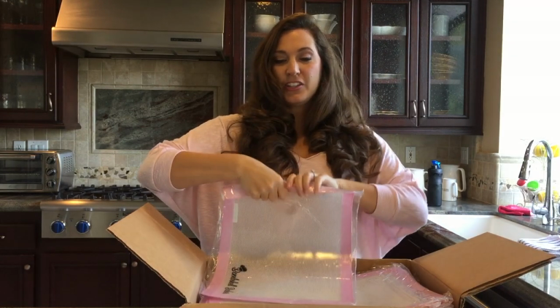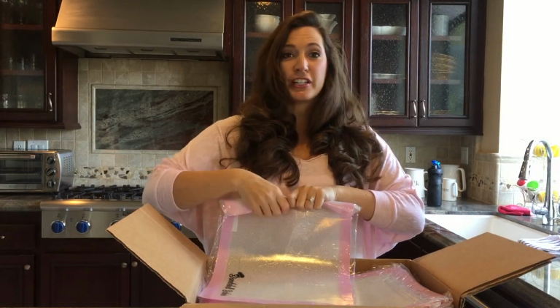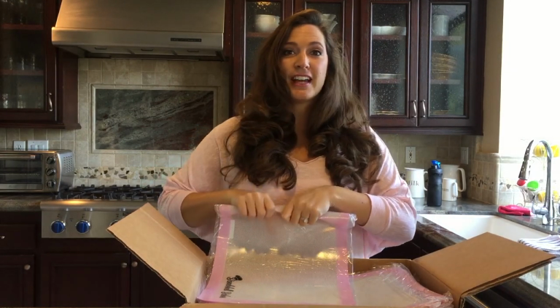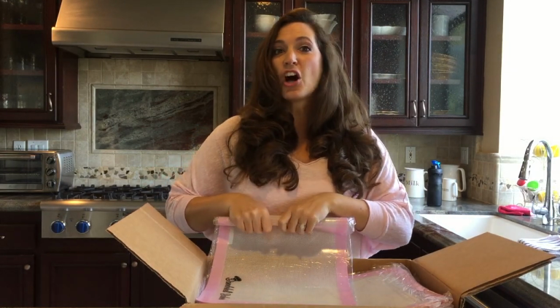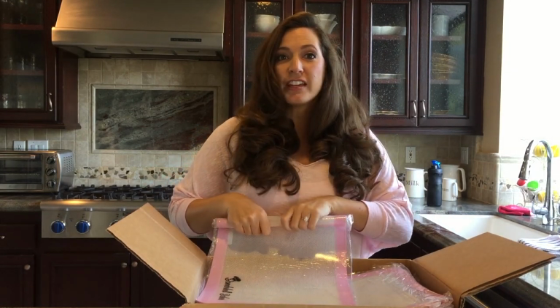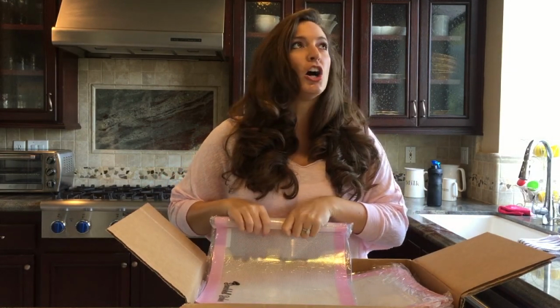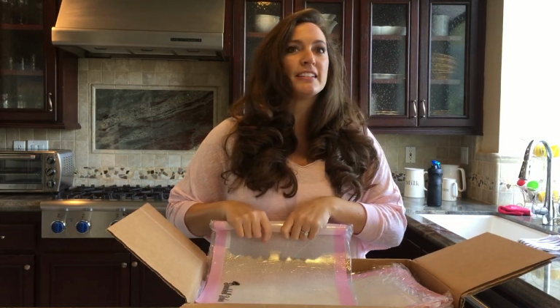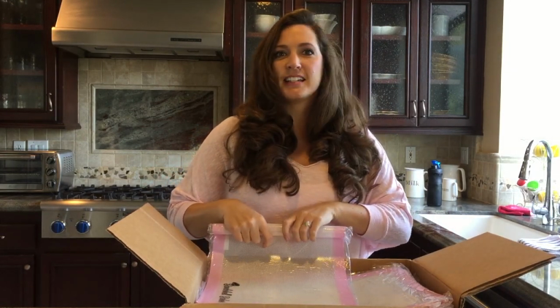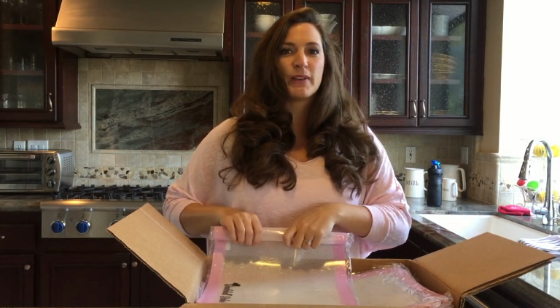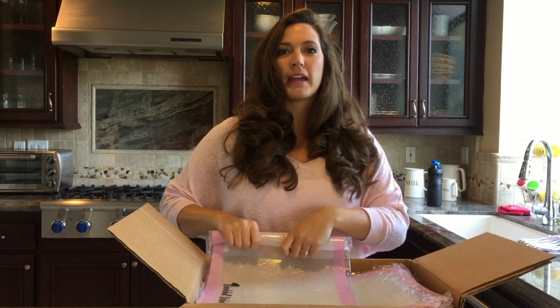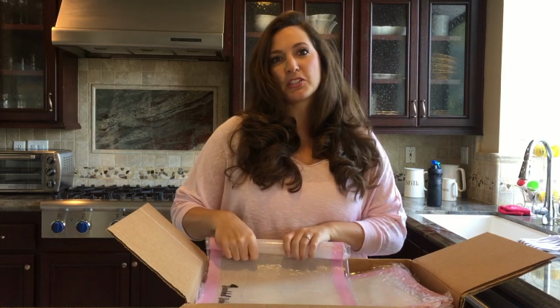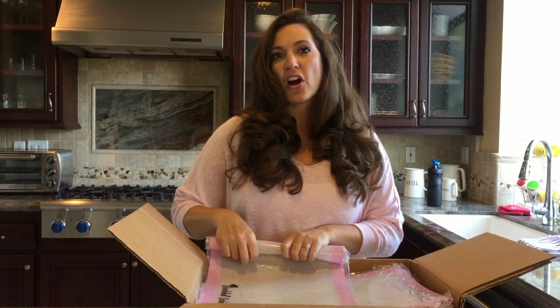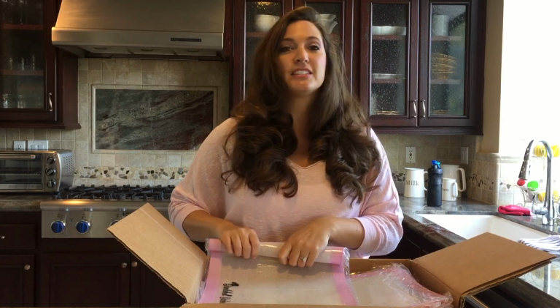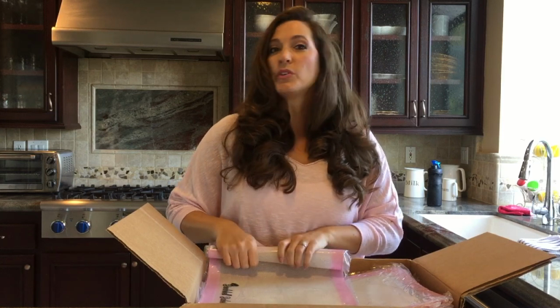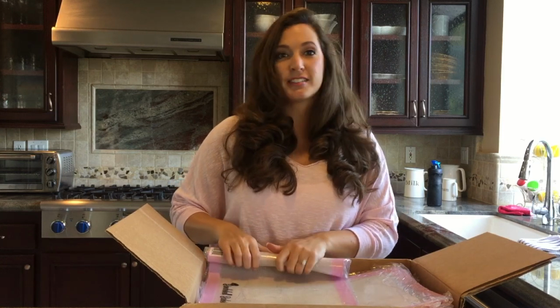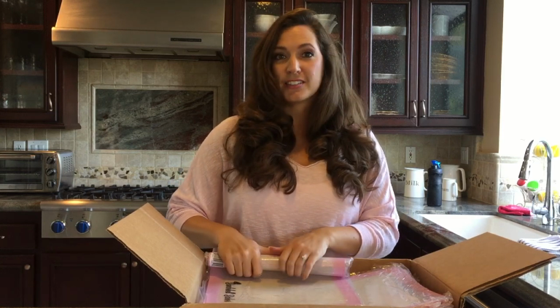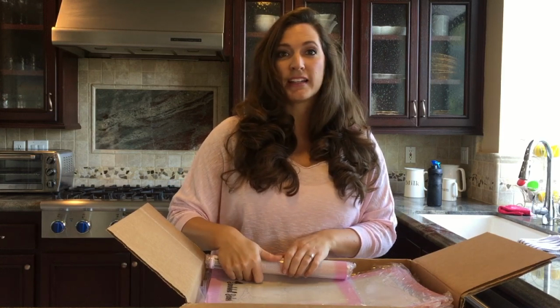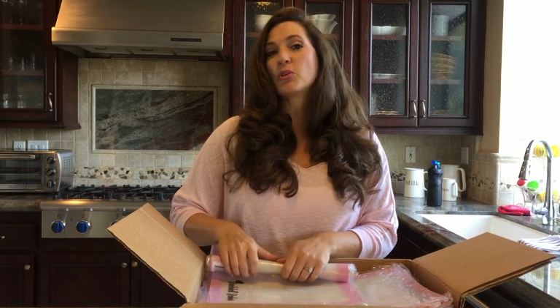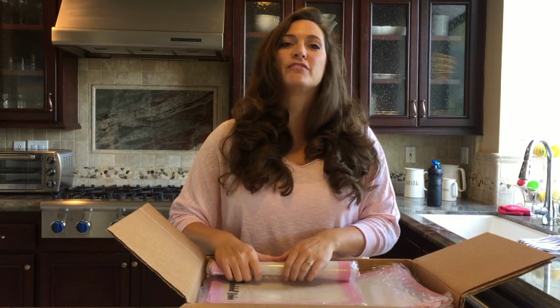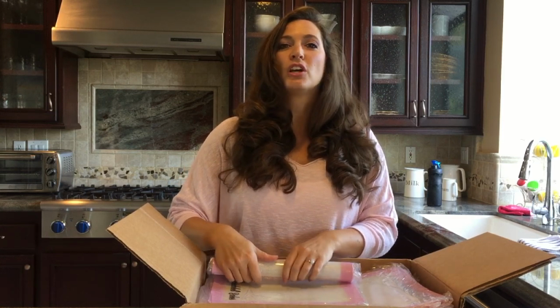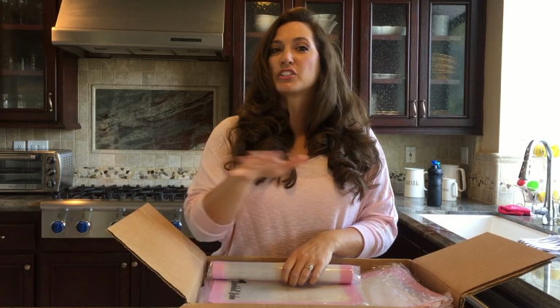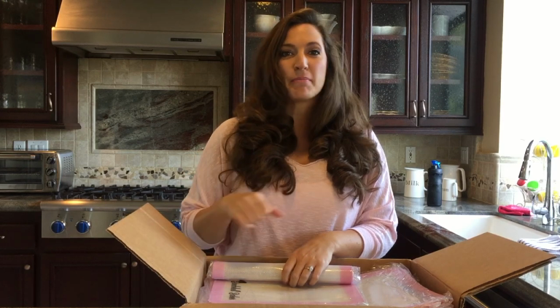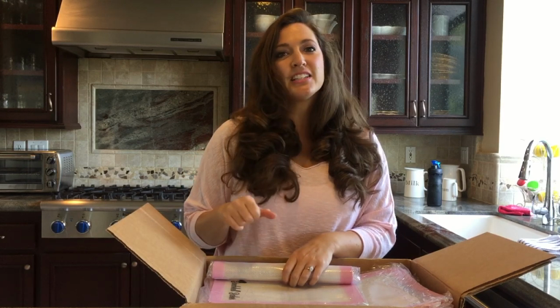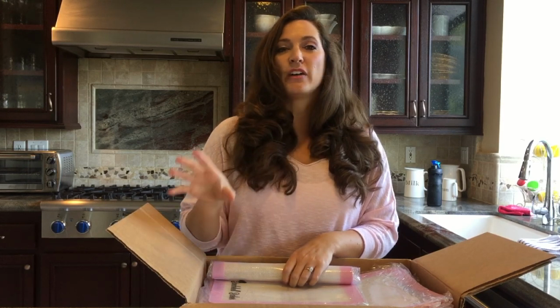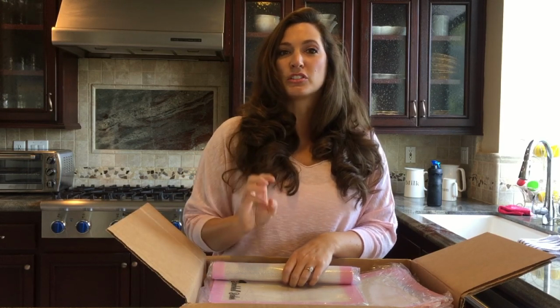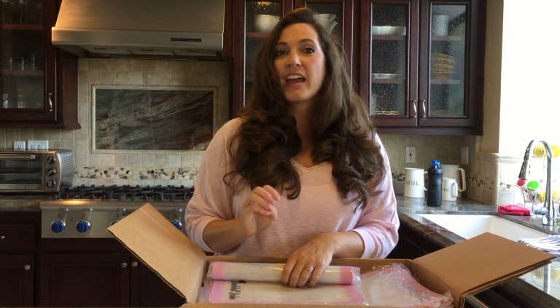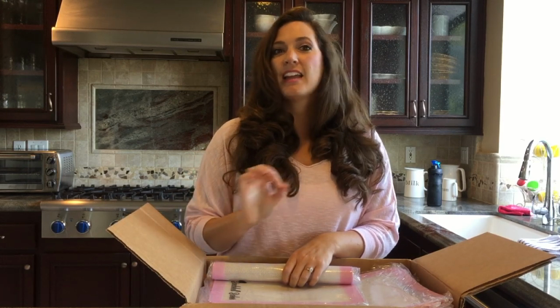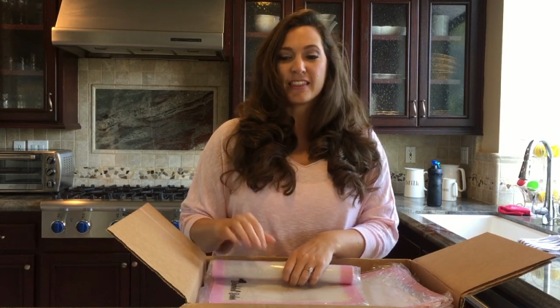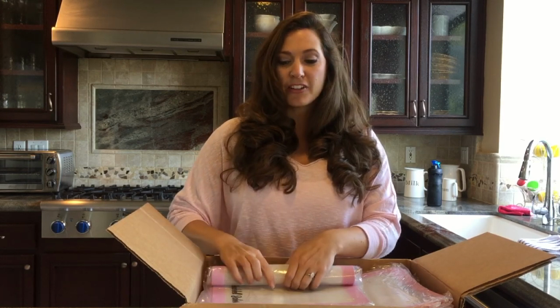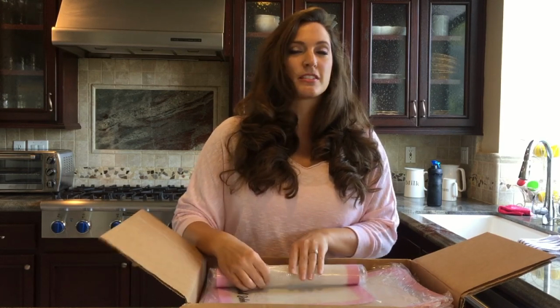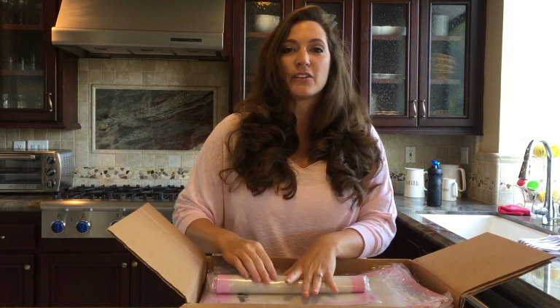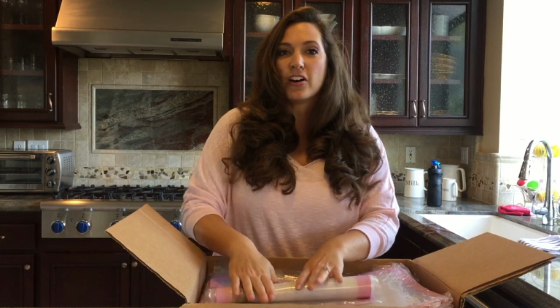Your cookies and your toffee and all that sticky stuff we like to bake, especially throughout the holidays, will not stick to your pans anymore. You don't have to grease the pans, you don't have to use the spray — nothing. Everything will just slide right off.